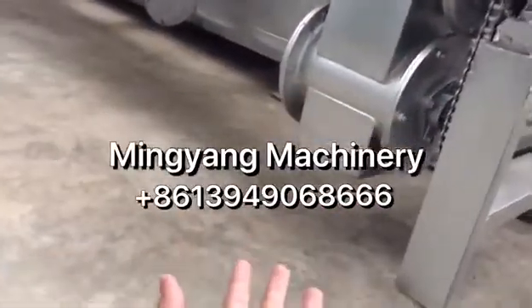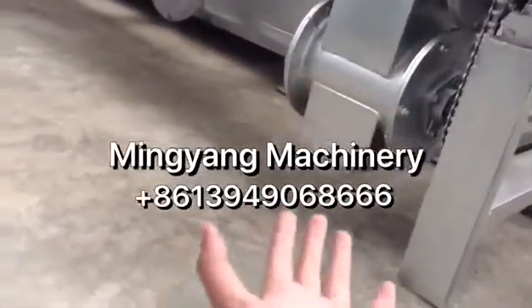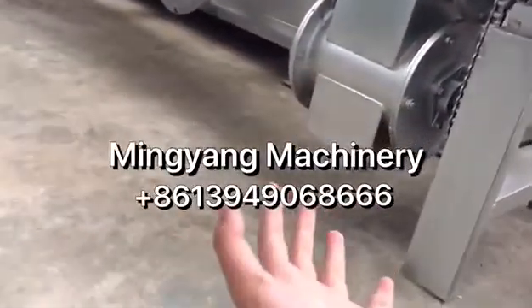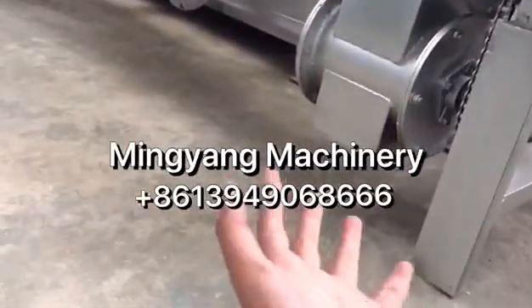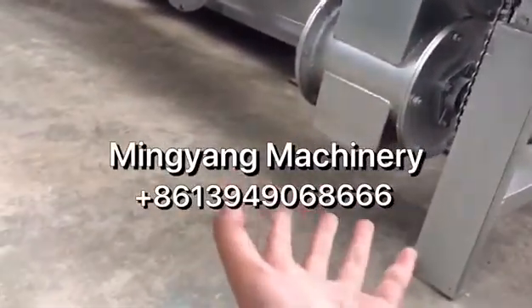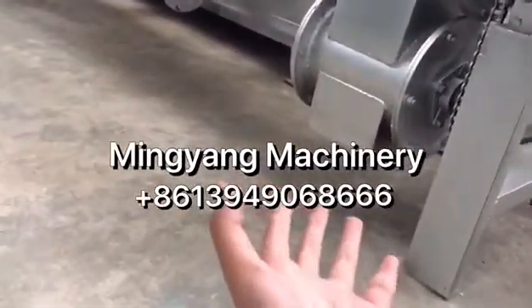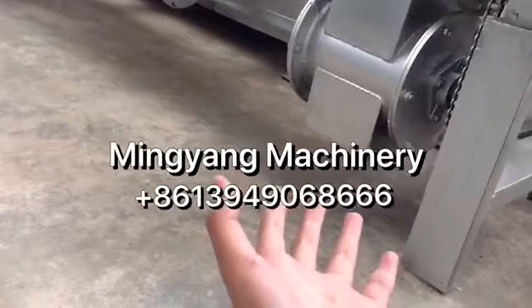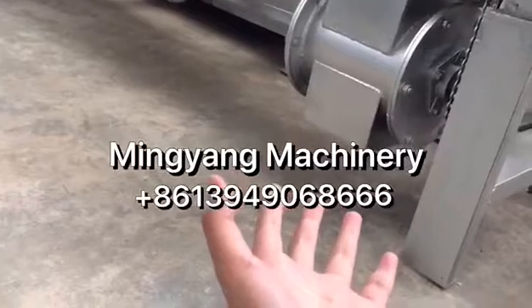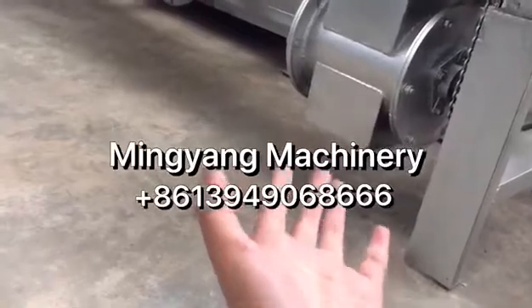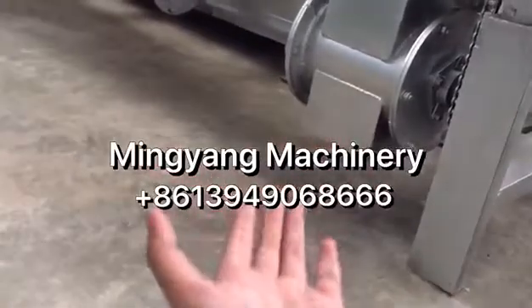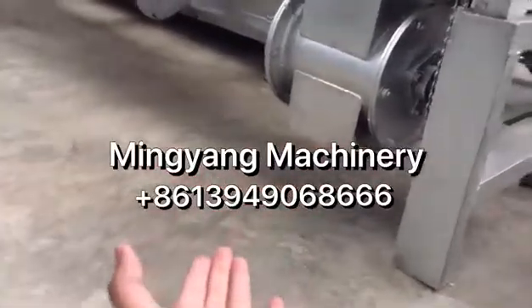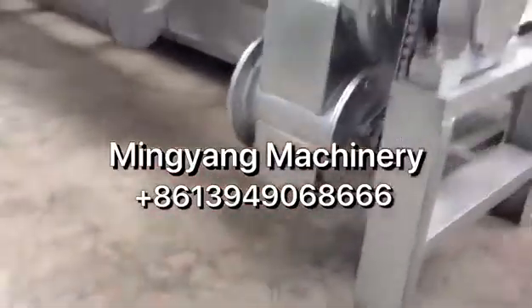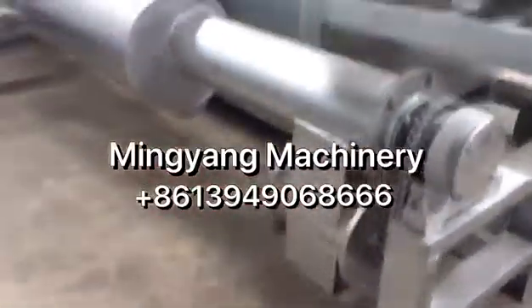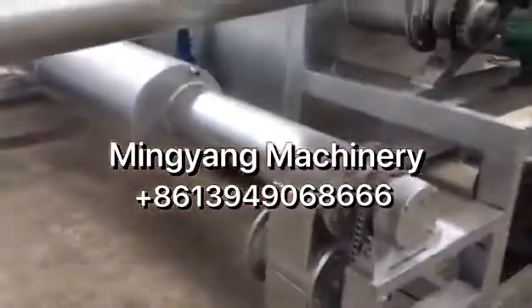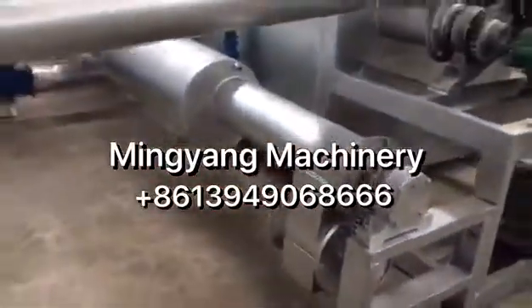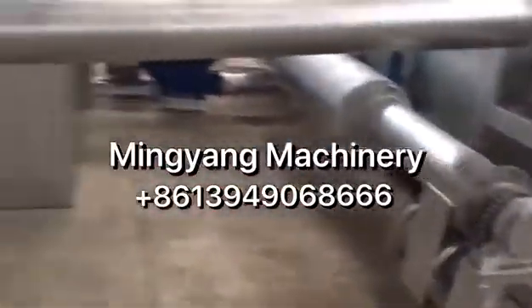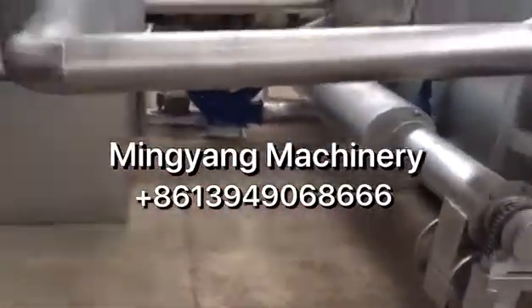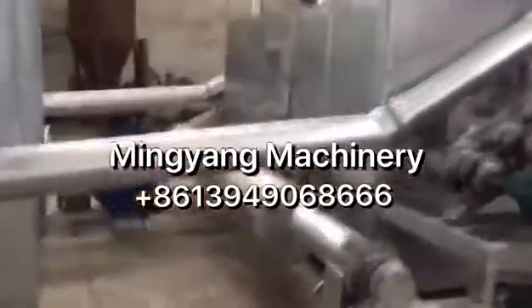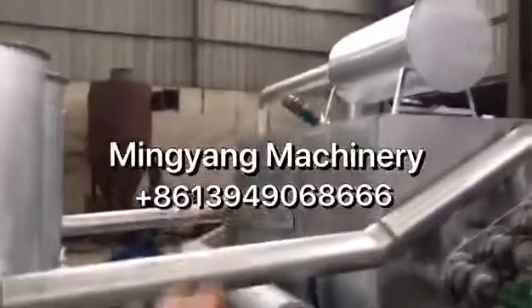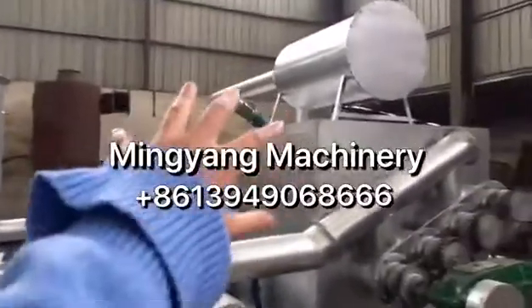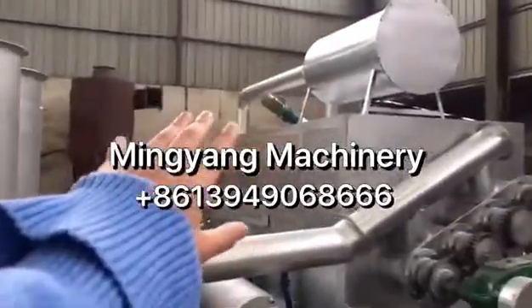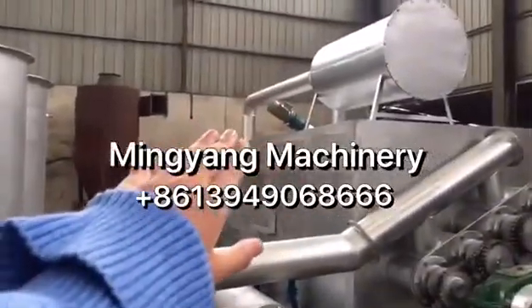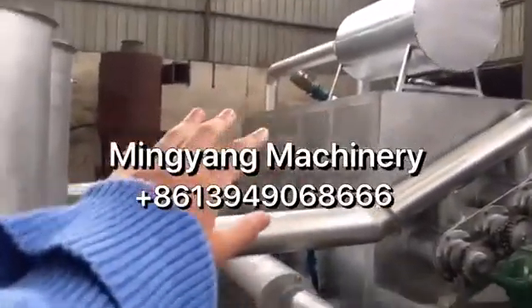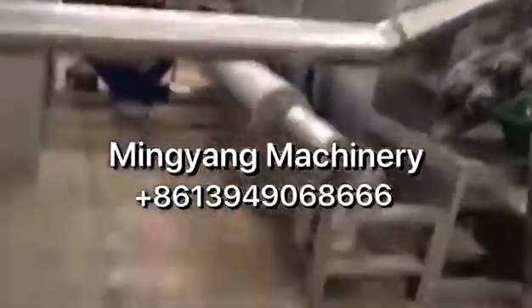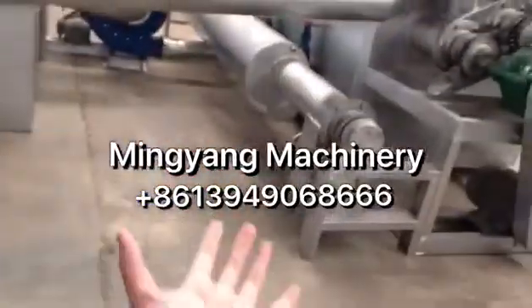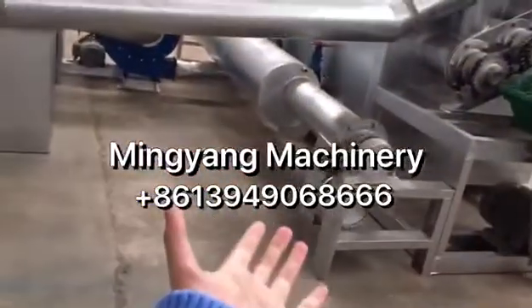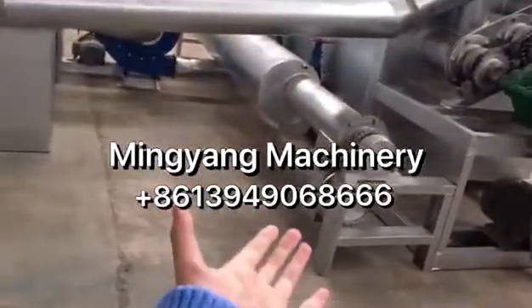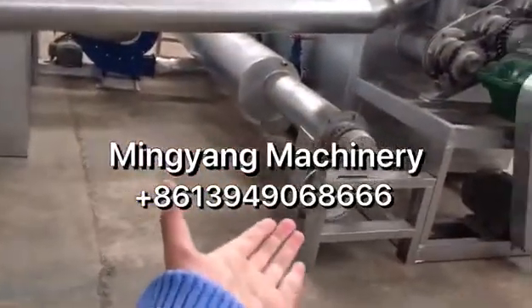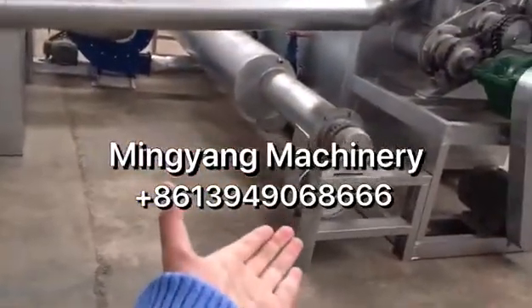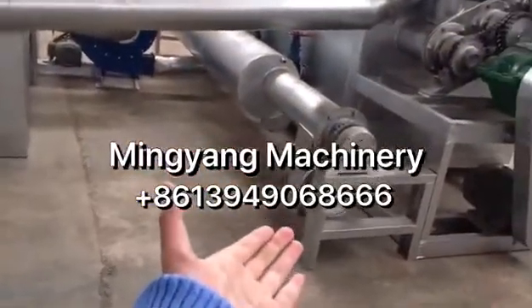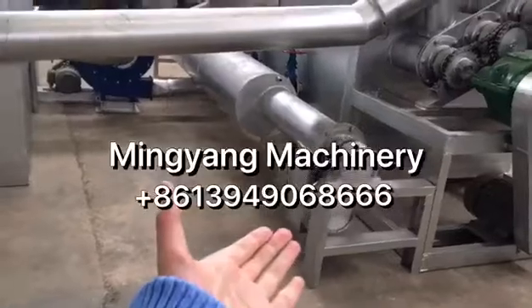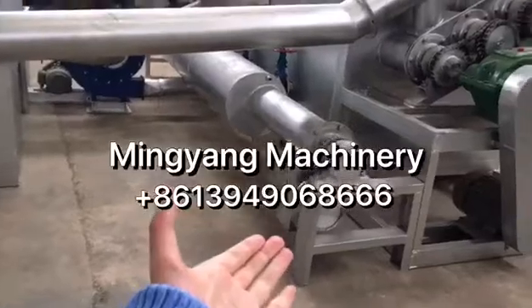Then you collect the ready charcoal from here. The carbonizing is continuous — it continues feeding and continues getting the ready charcoal.